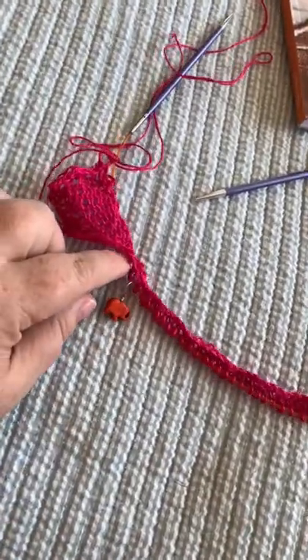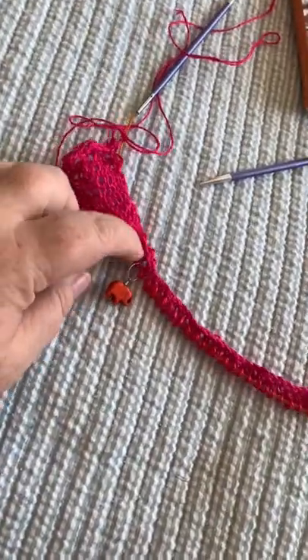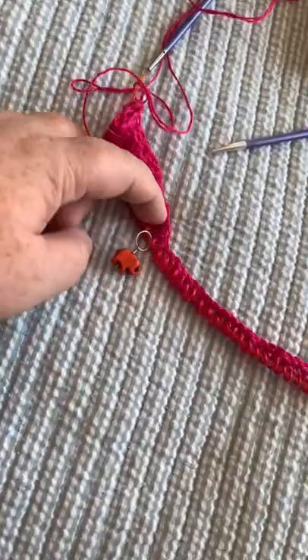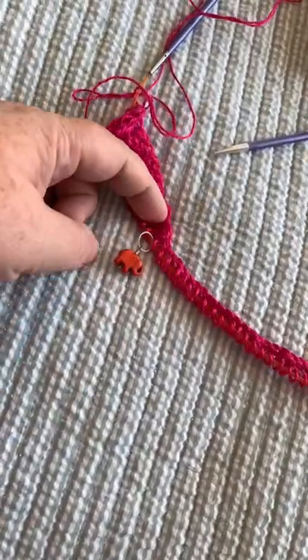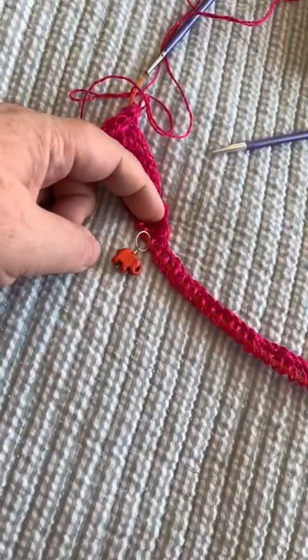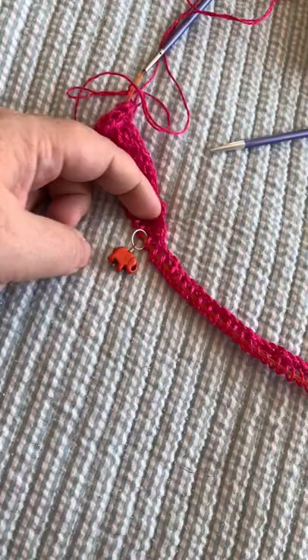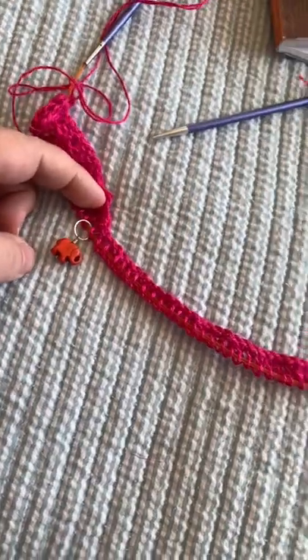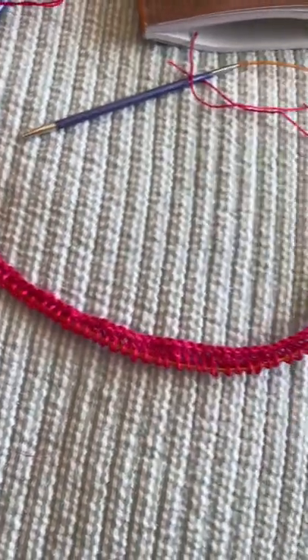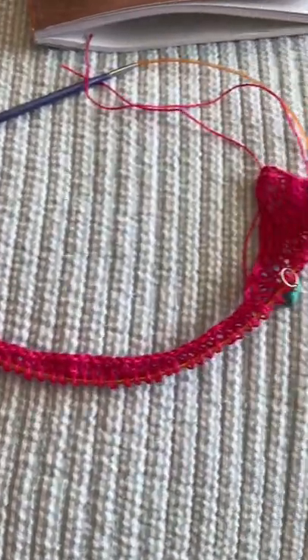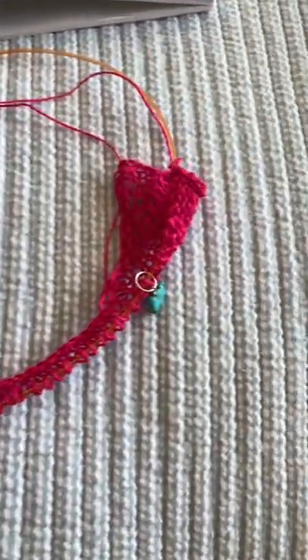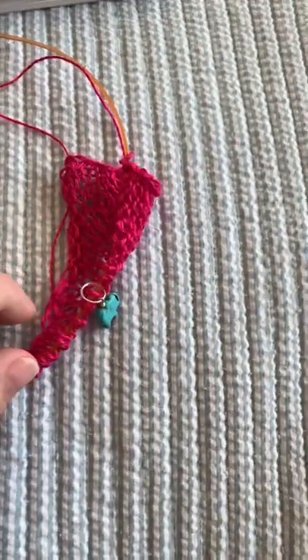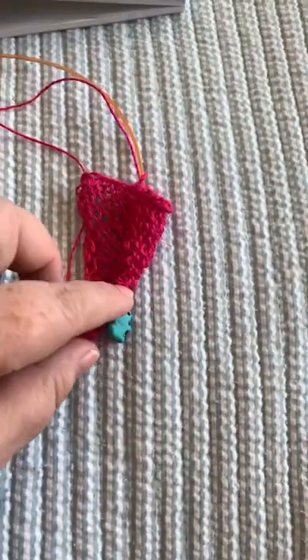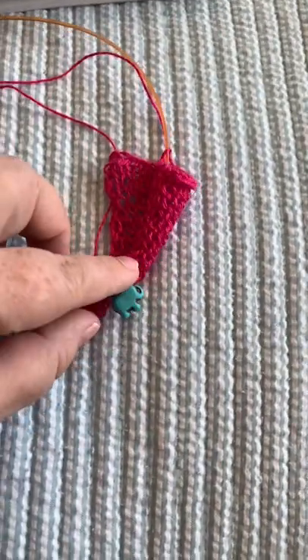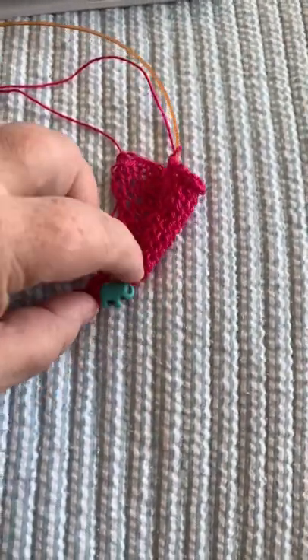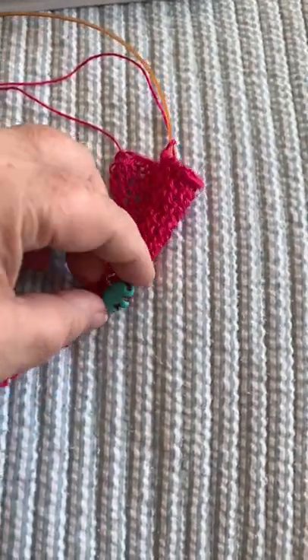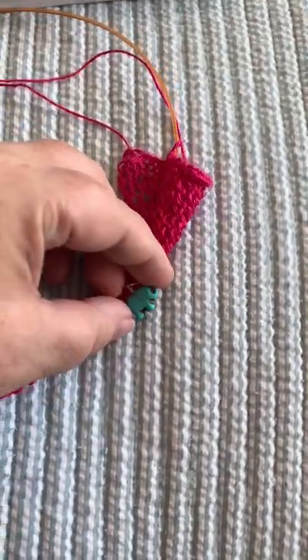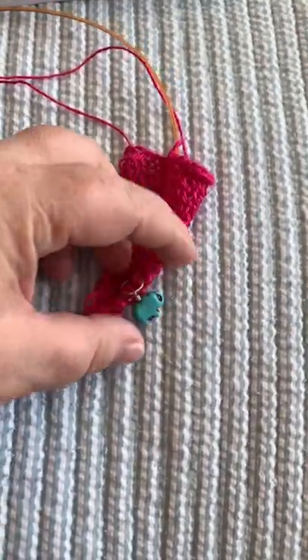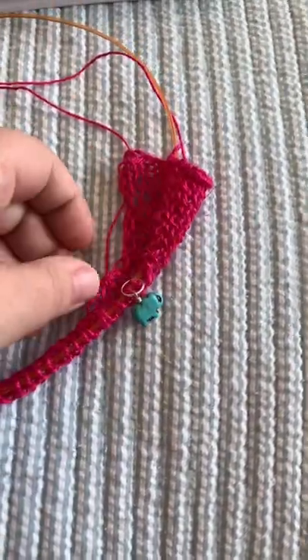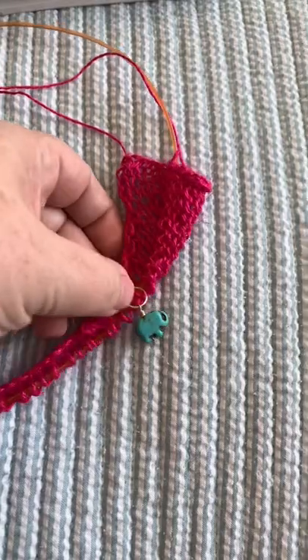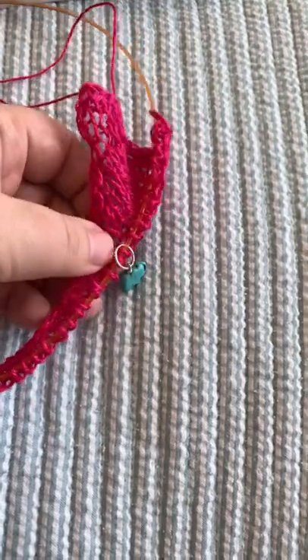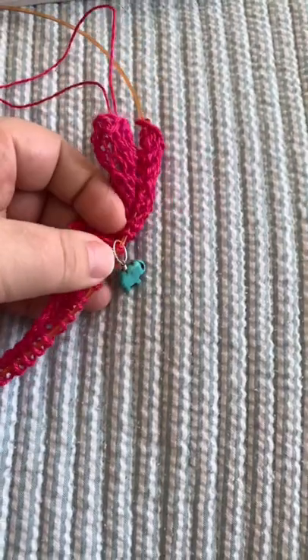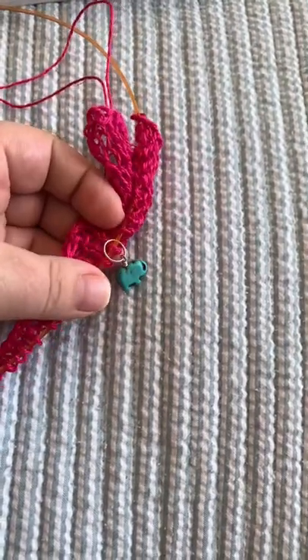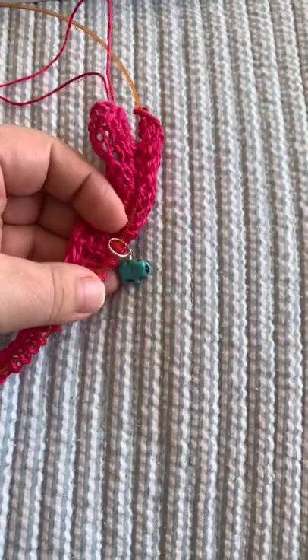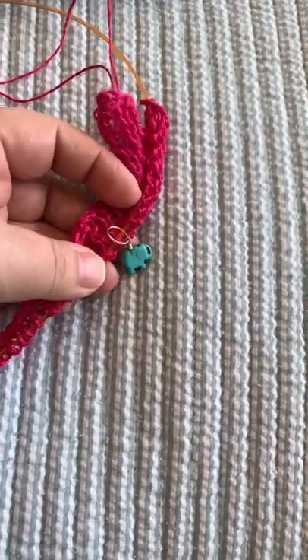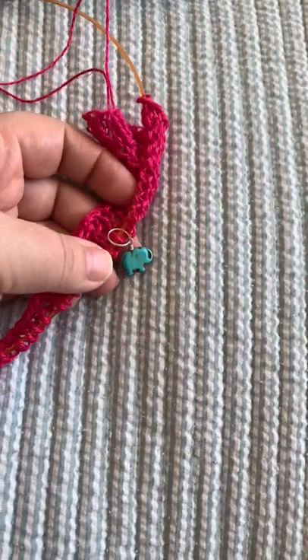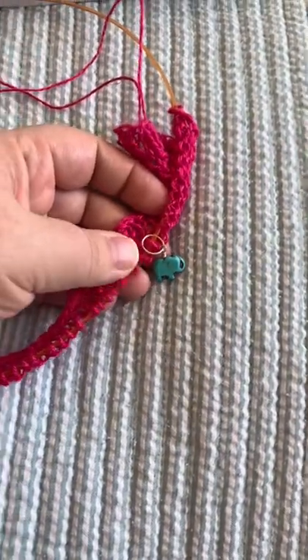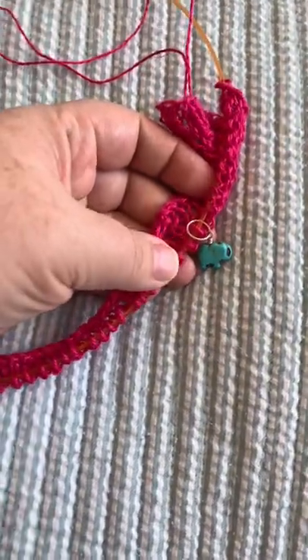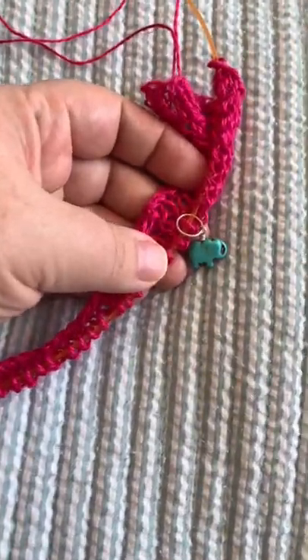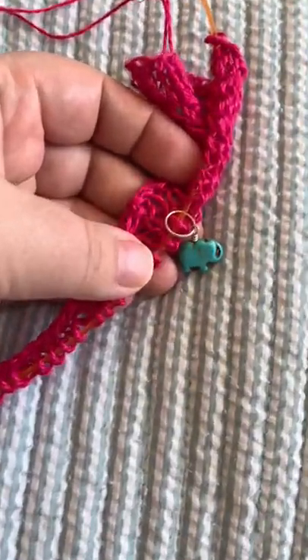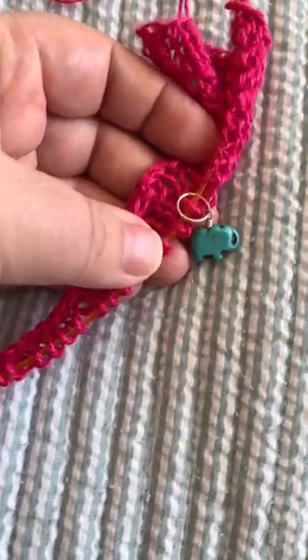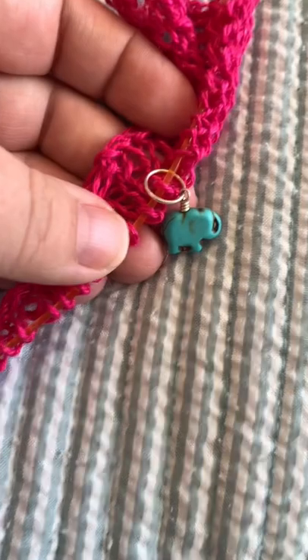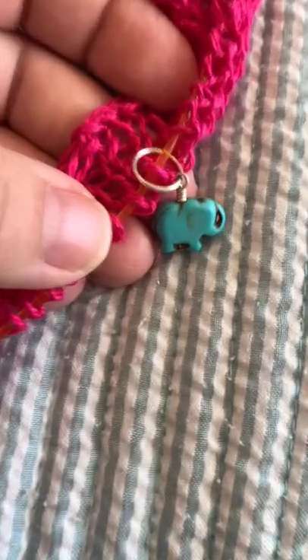Look at my adorable stitch markers. I got the Heffalumps. Look how cute he is. I really enjoy using fun, cute stitch markers because they make me happy.